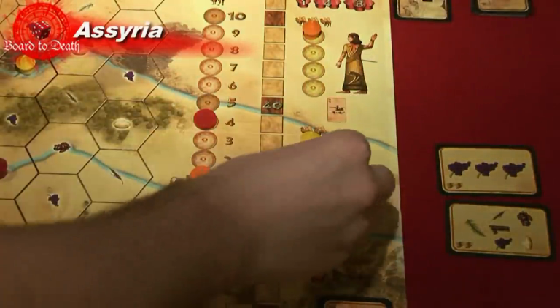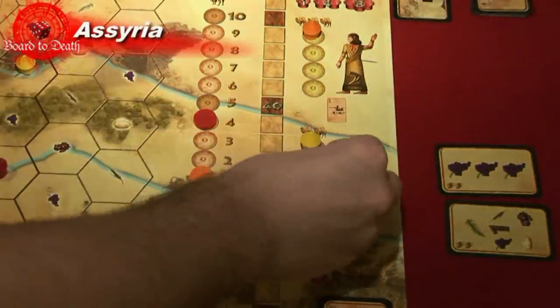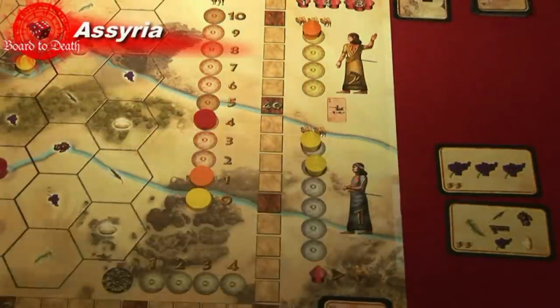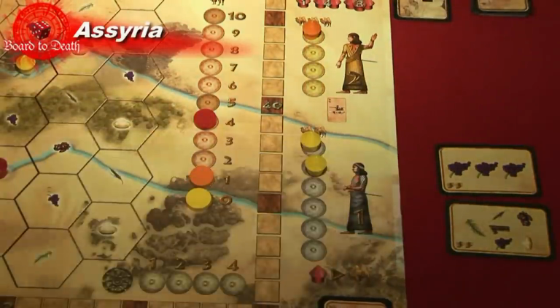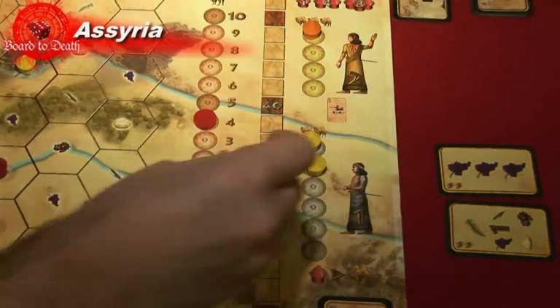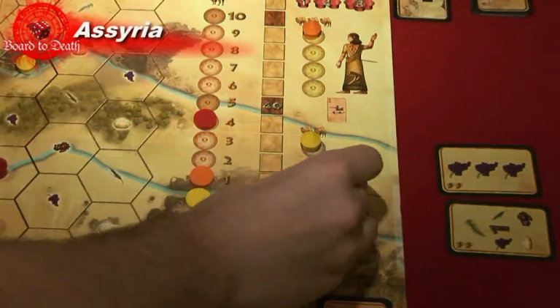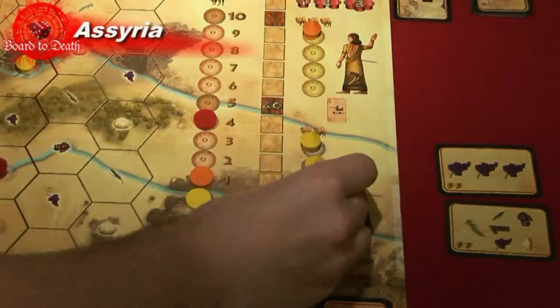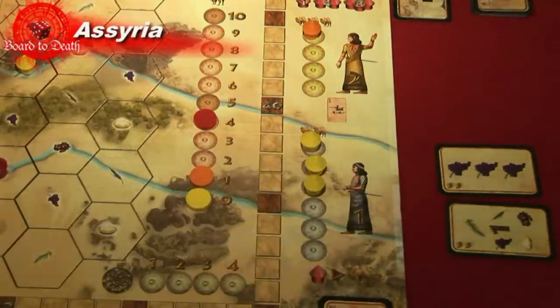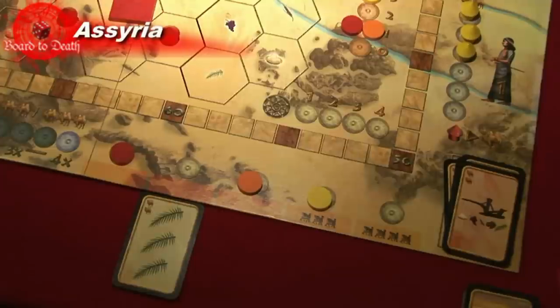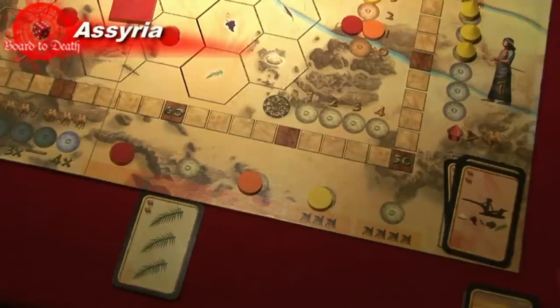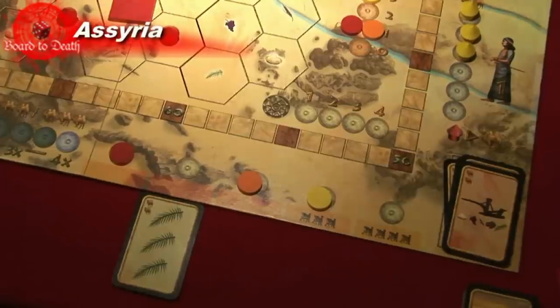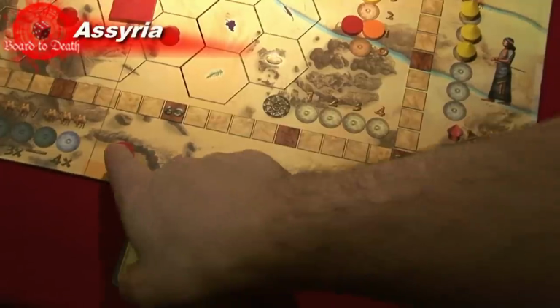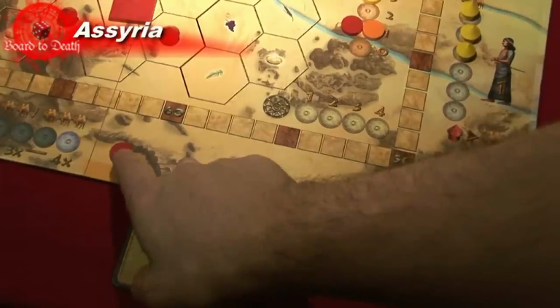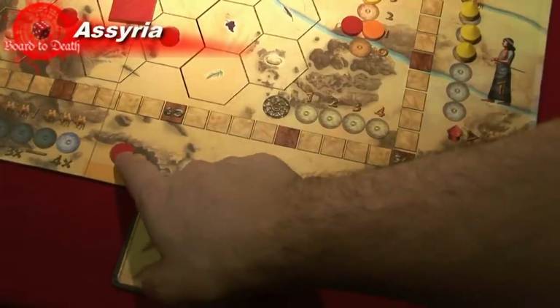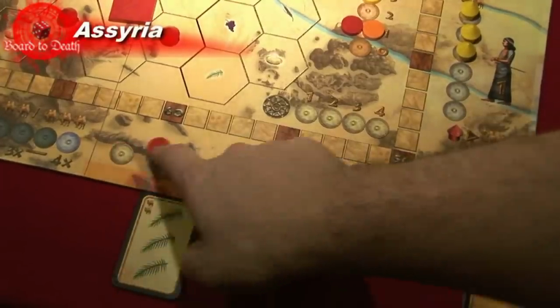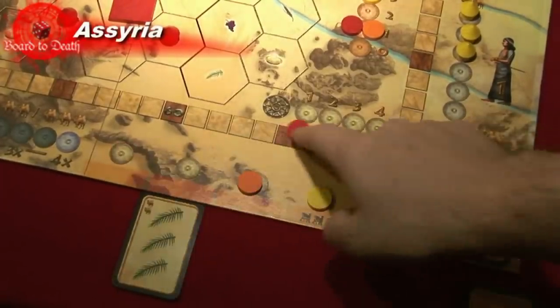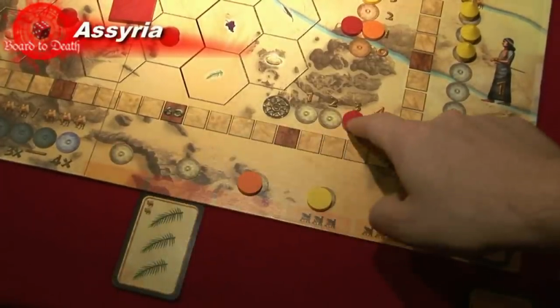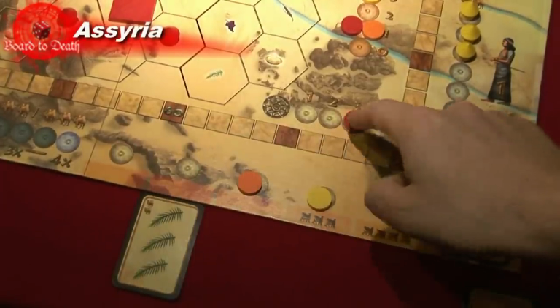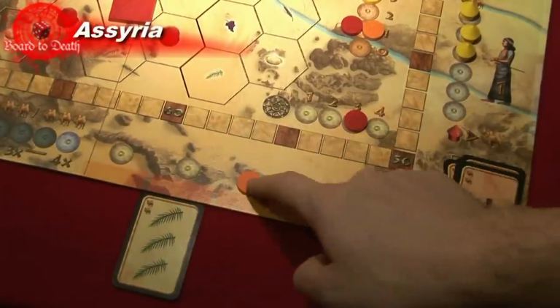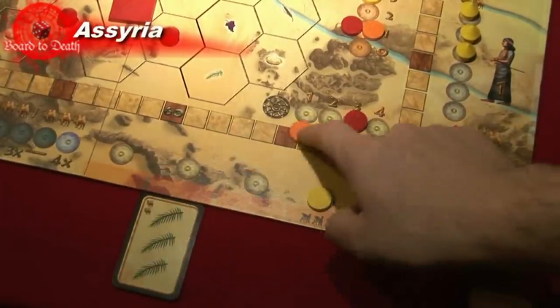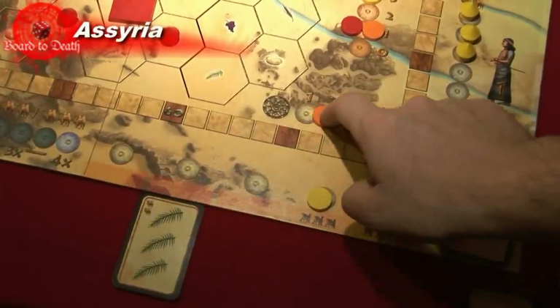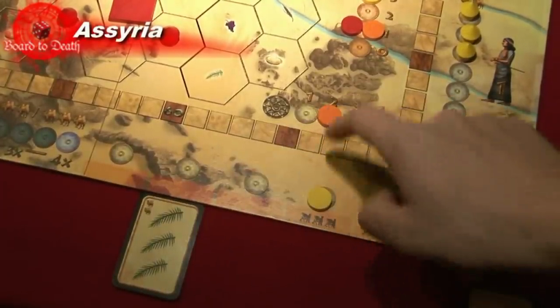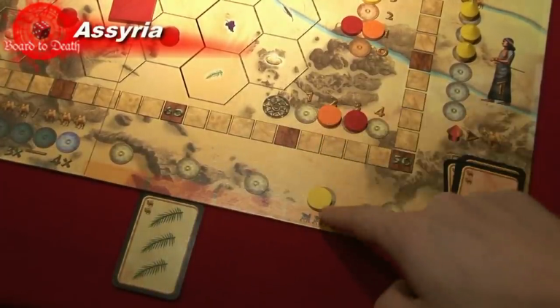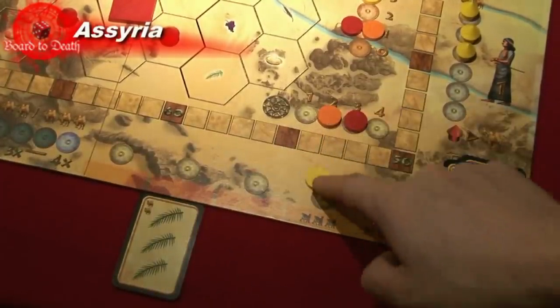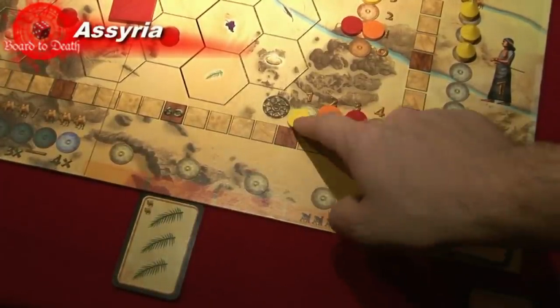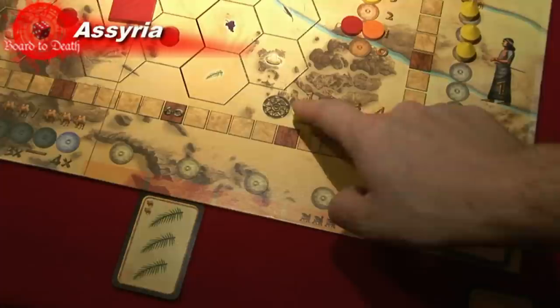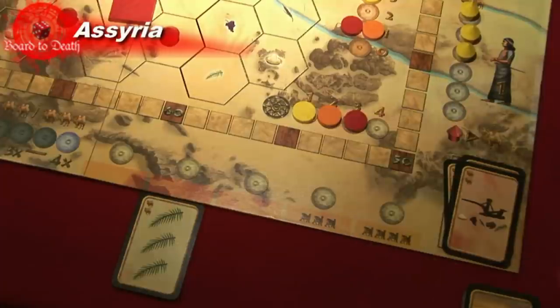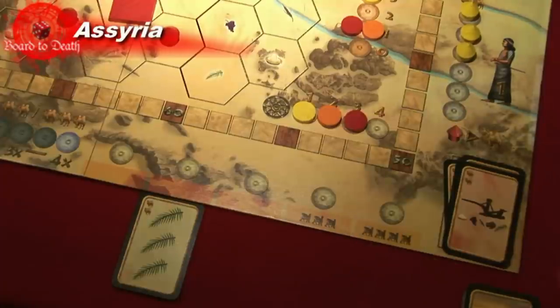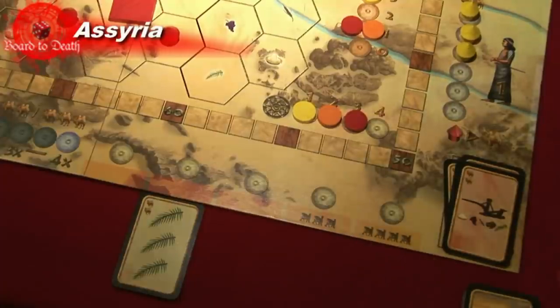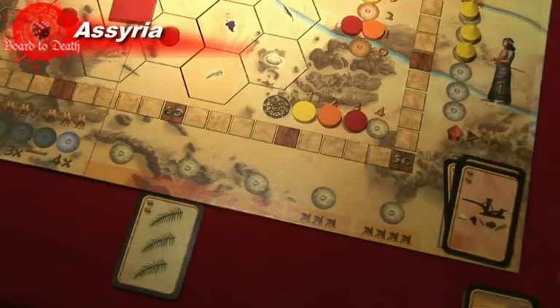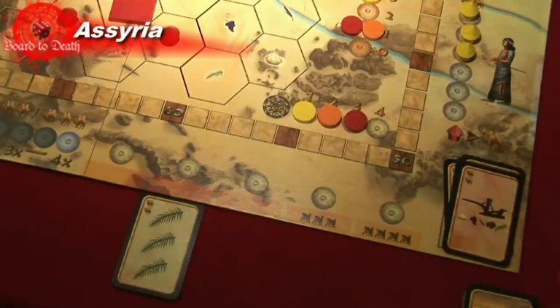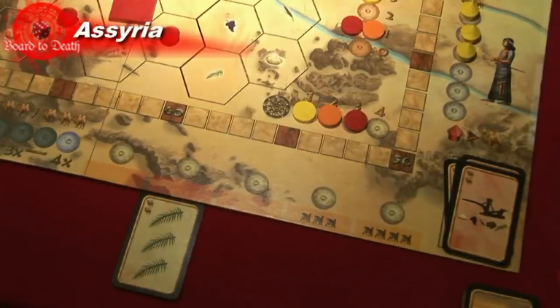Once everyone has spent their camels, the turn ends and a new one begins. The first player becomes last and the last player becomes first. Flip over new food cards, flip over another expansion card, place your huts, feed them, score points, and spend your camels. That's basically it.